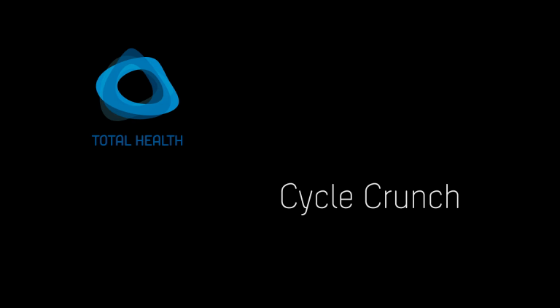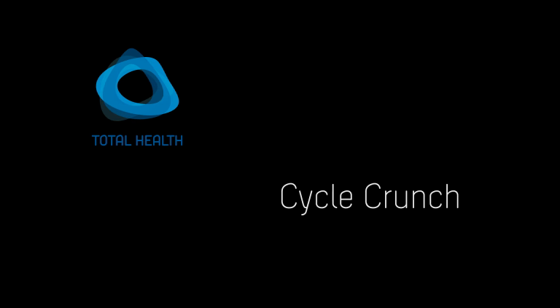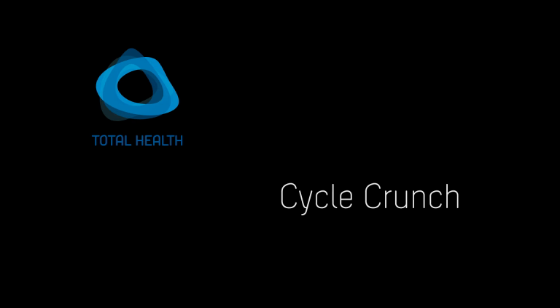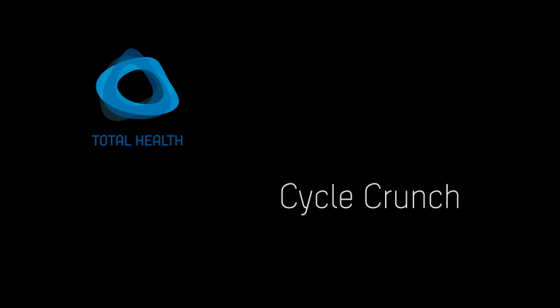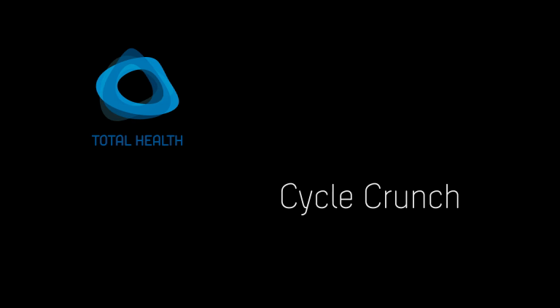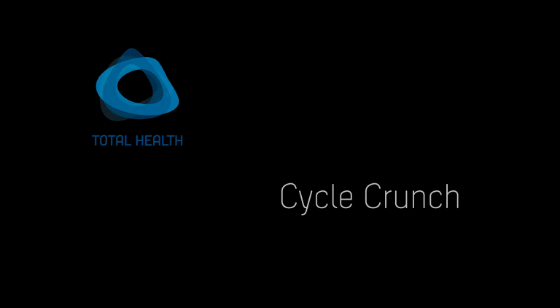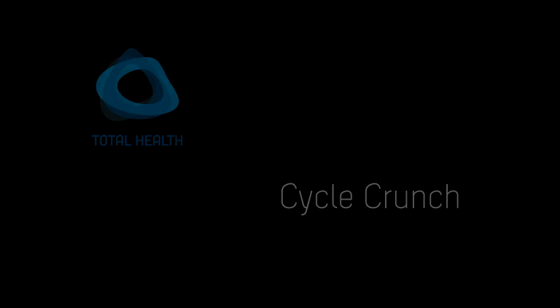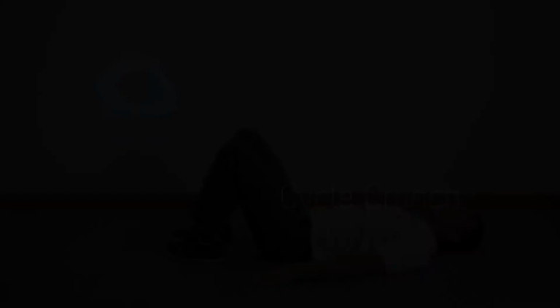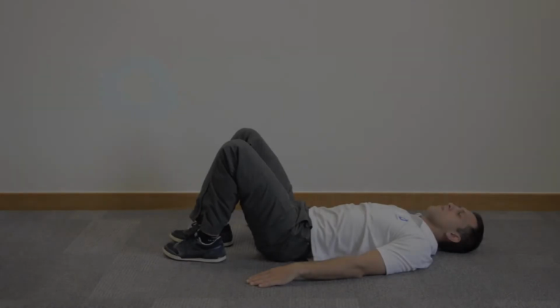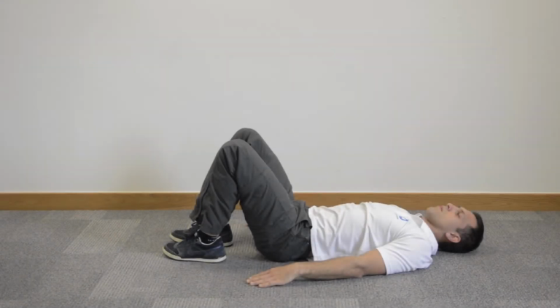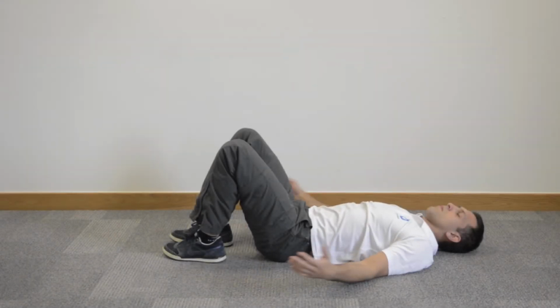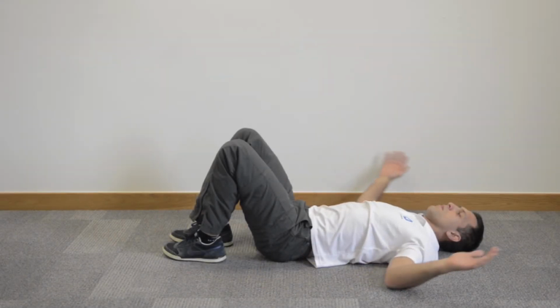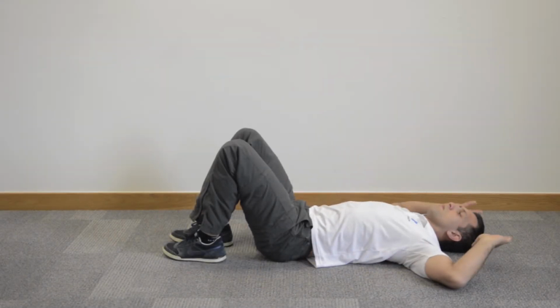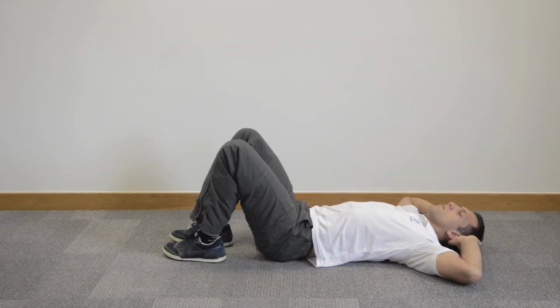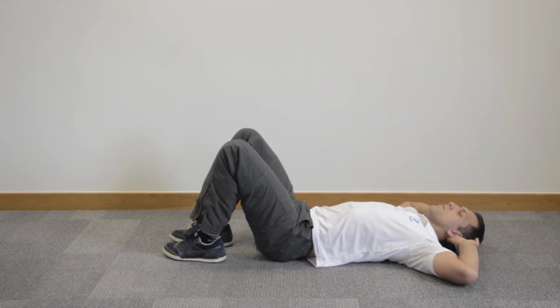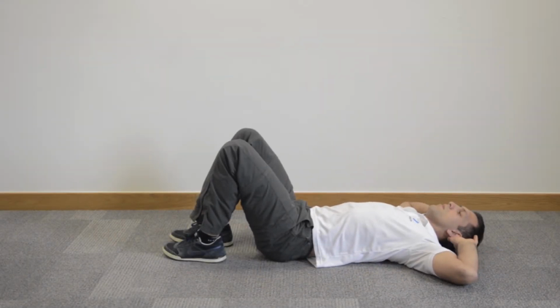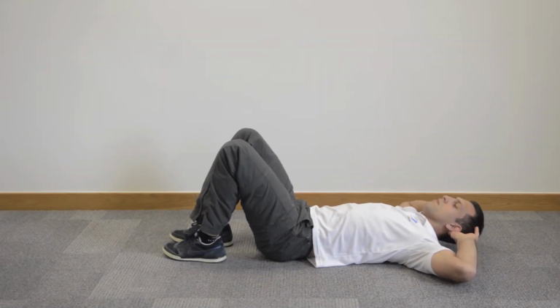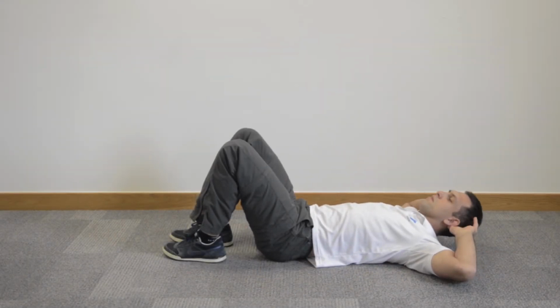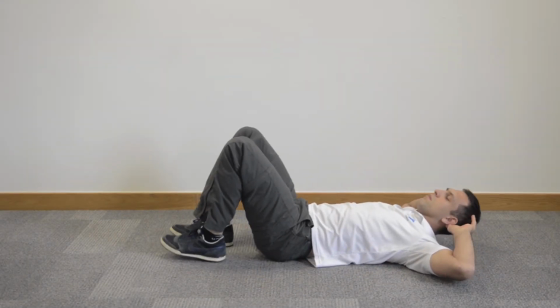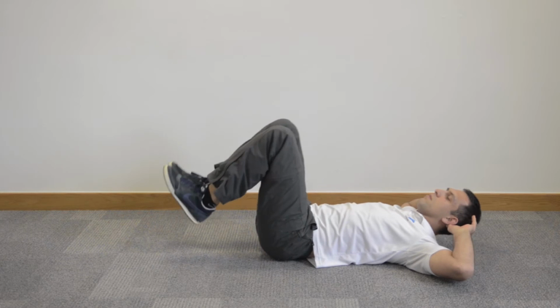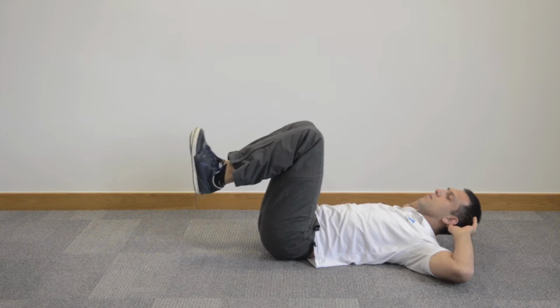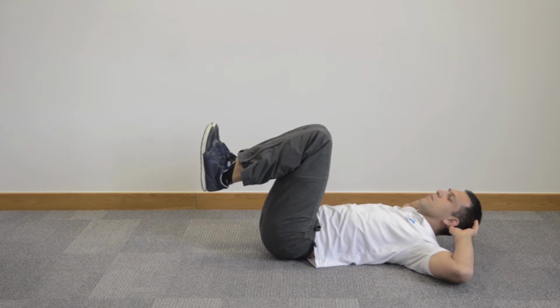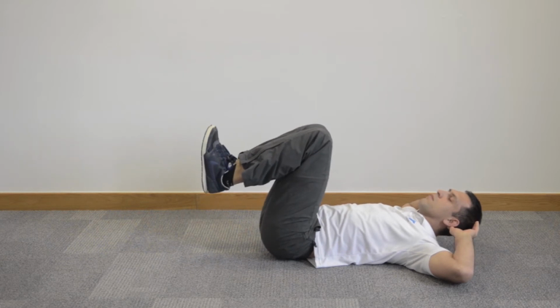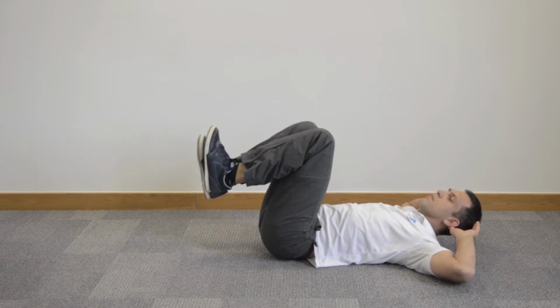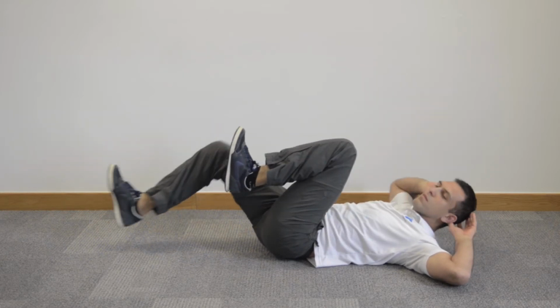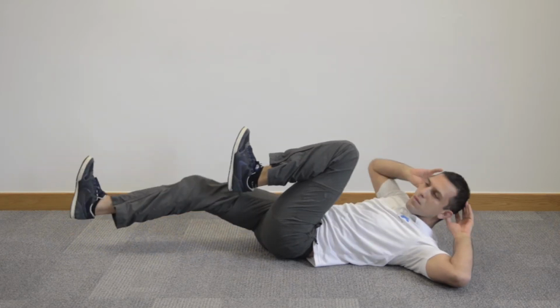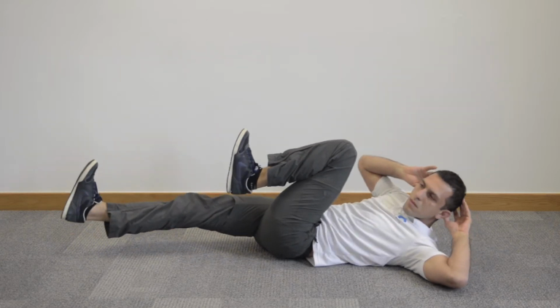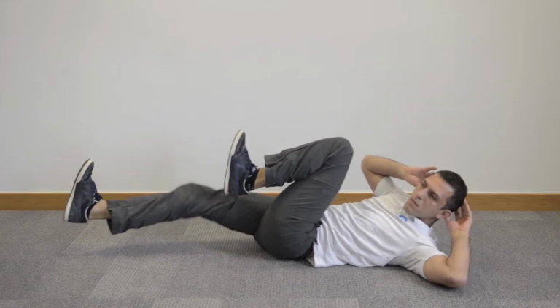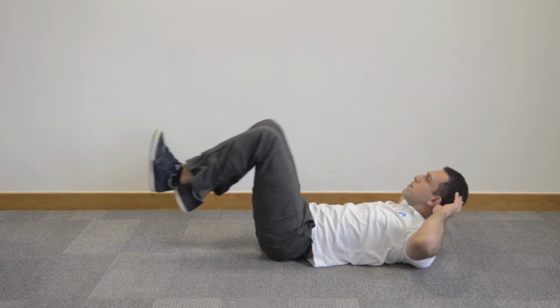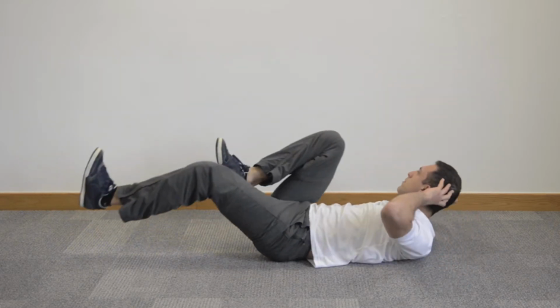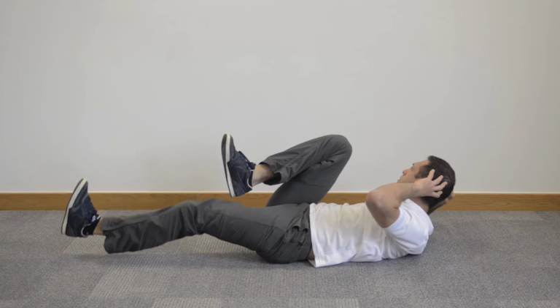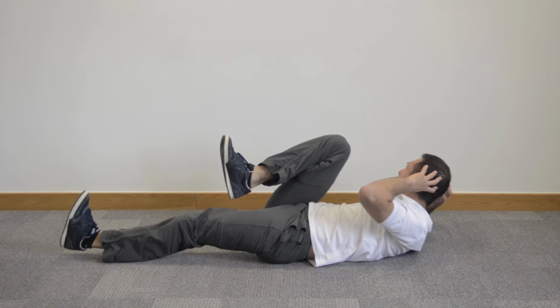This is the cycle crunch. Lying flat on your back, place your hands at the side of your head, not behind your head. Lift your head very slightly off the floor. Lift your feet off the floor with knees bent.